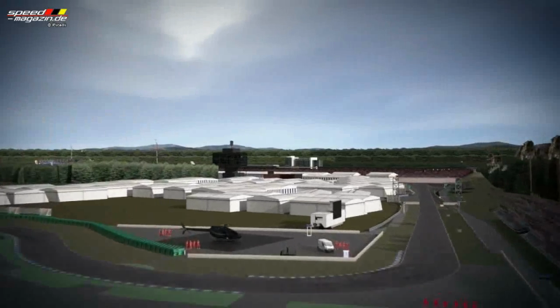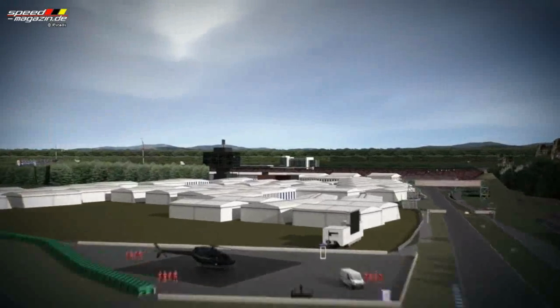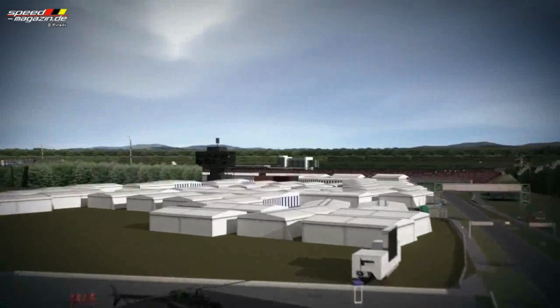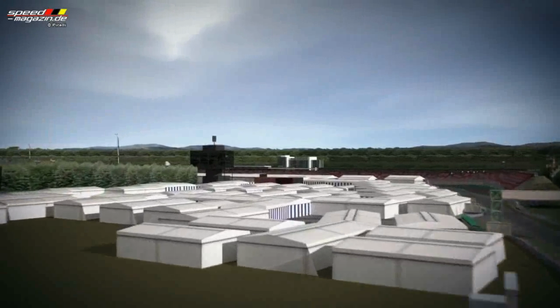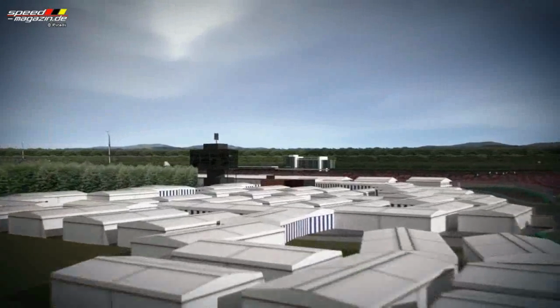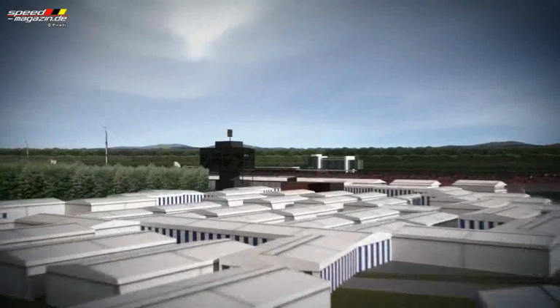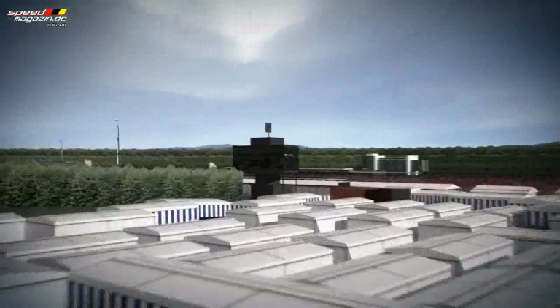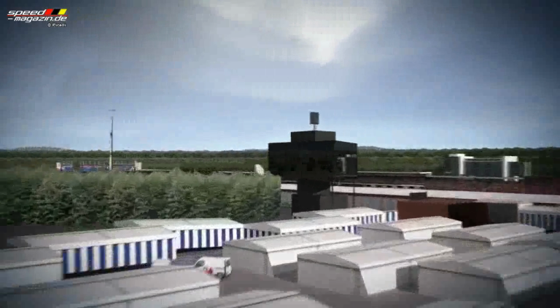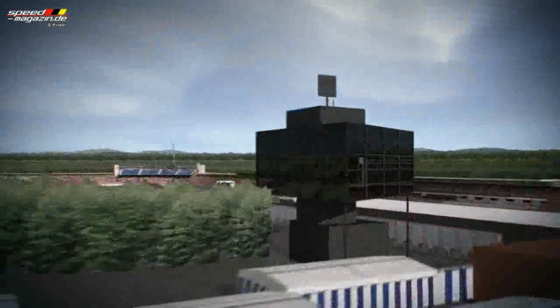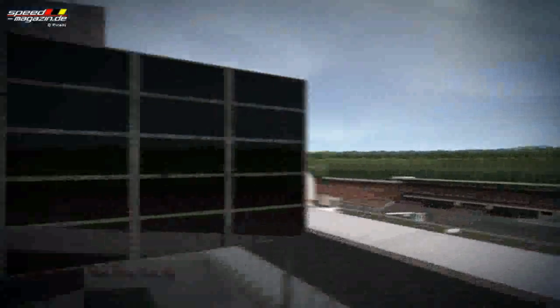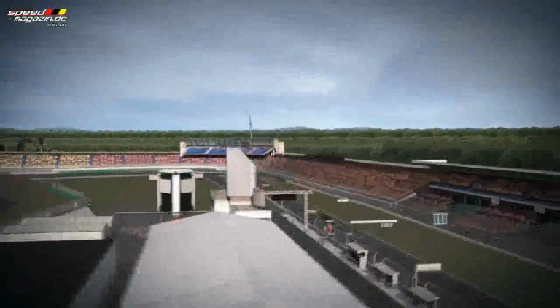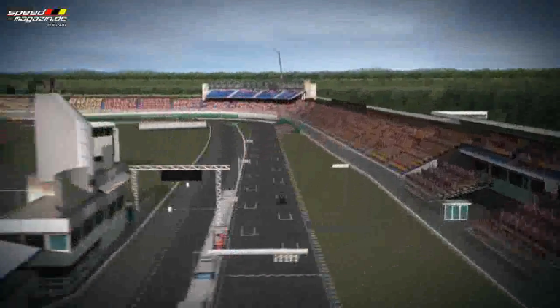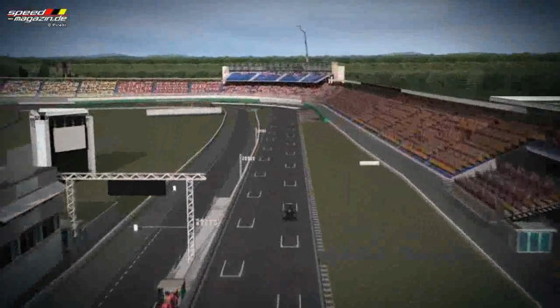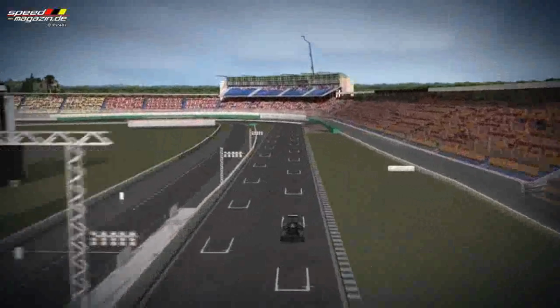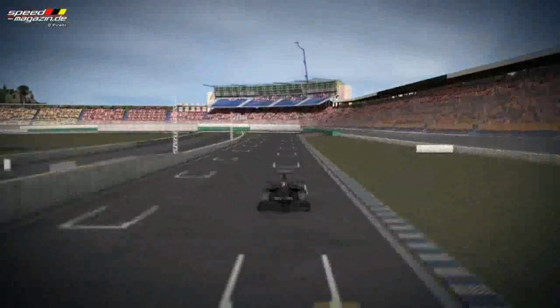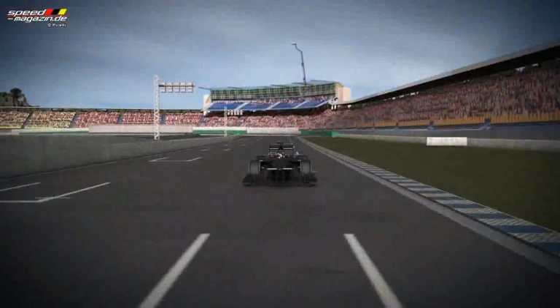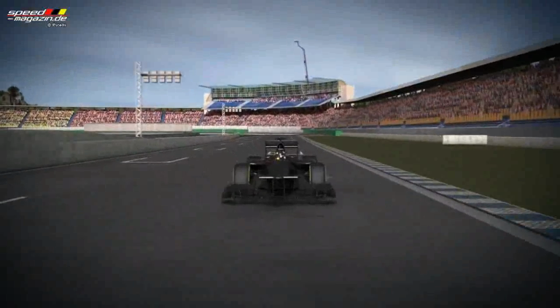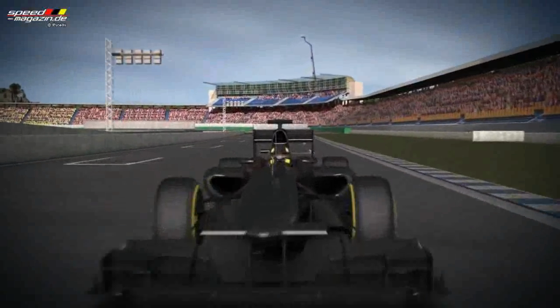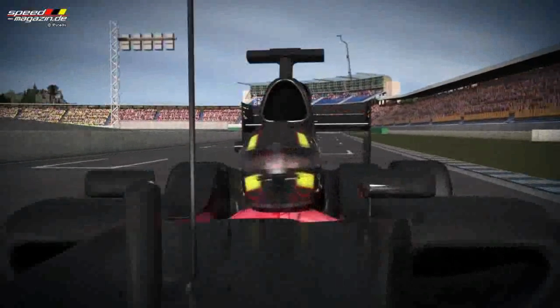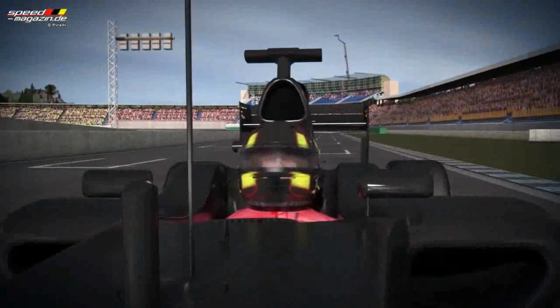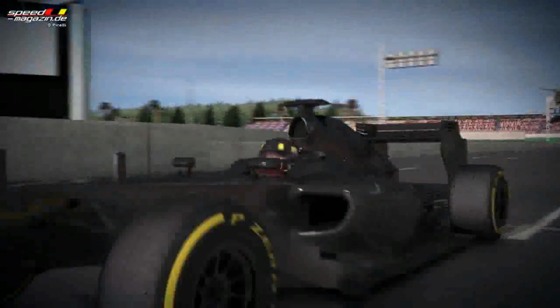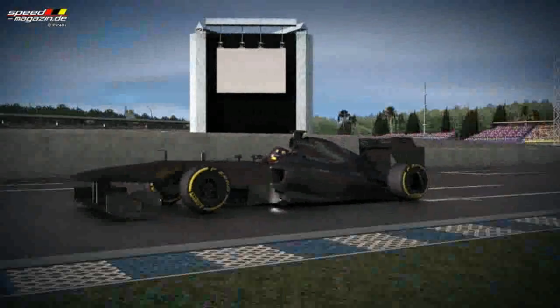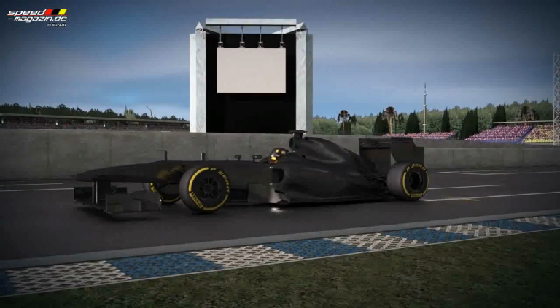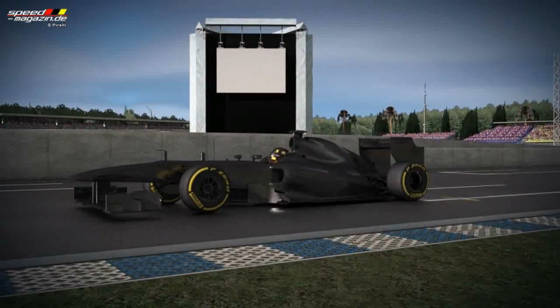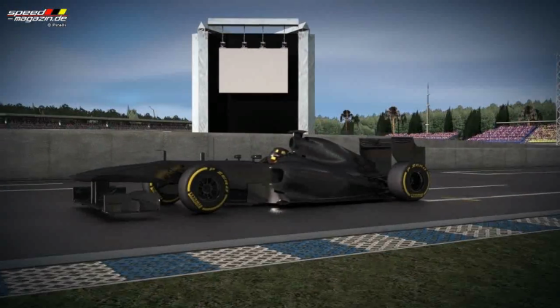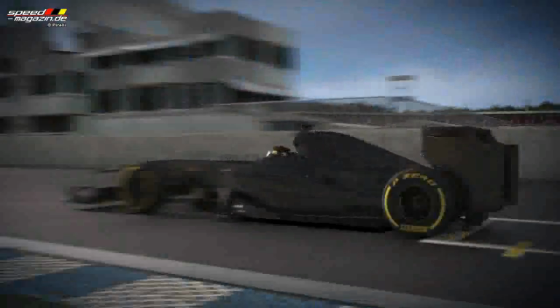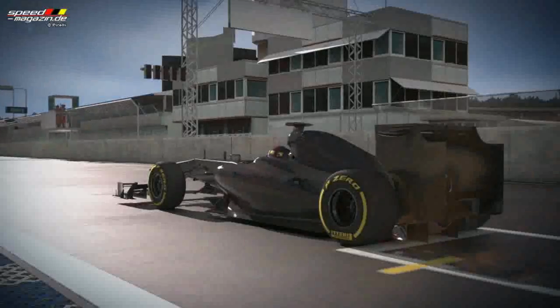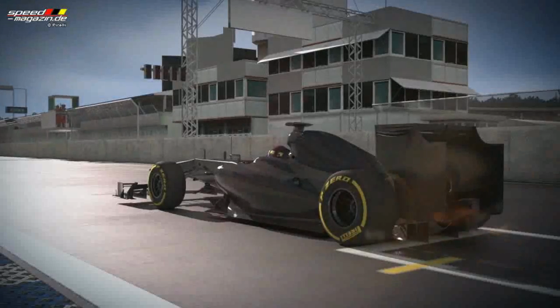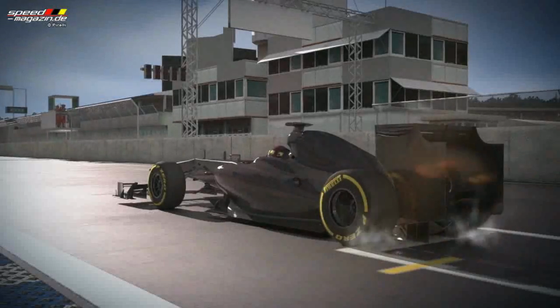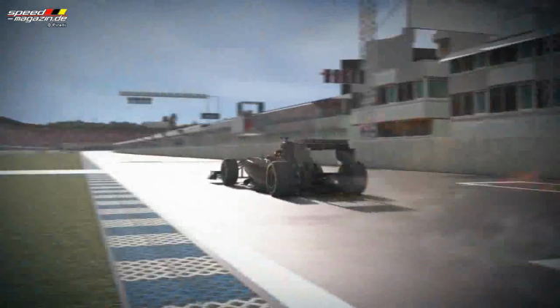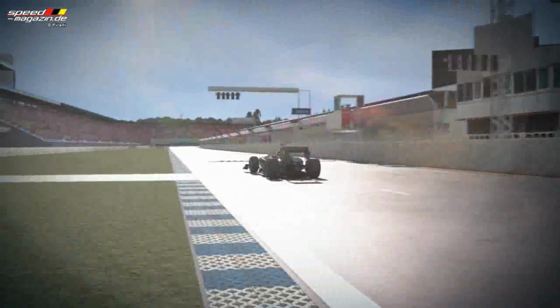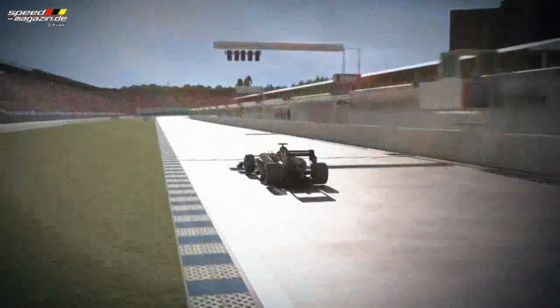Hockenheim. This is a circuit with low to medium speed corners that provoke plenty of wheel spin under acceleration, as well as the possibility of locking wheels under braking. This tends to generate high tyre temperatures.